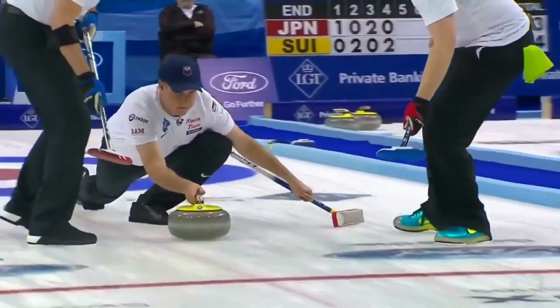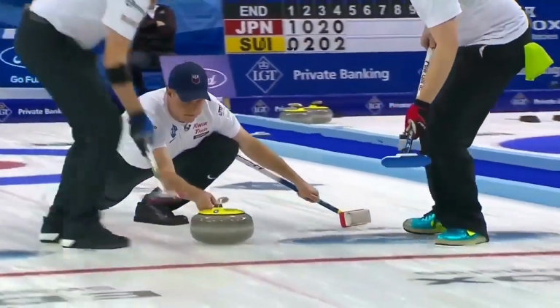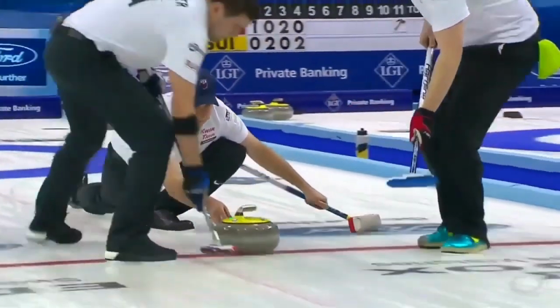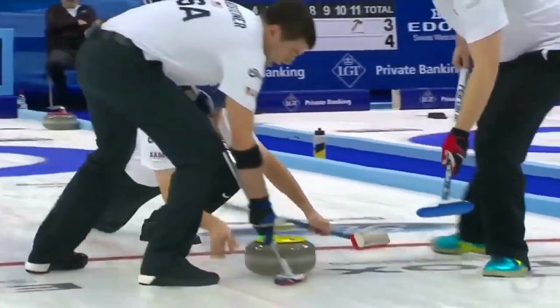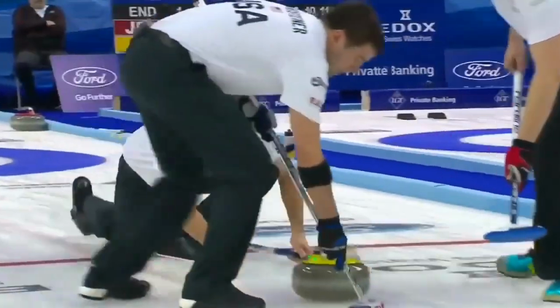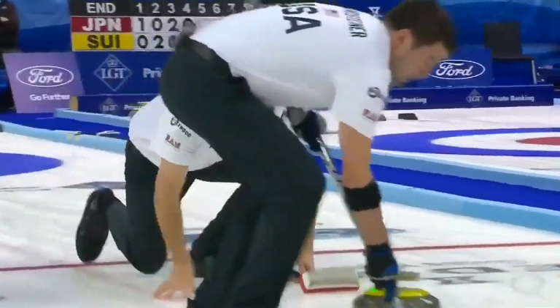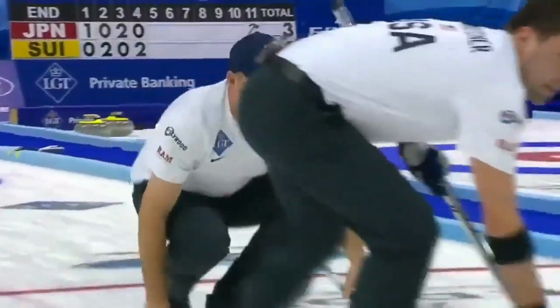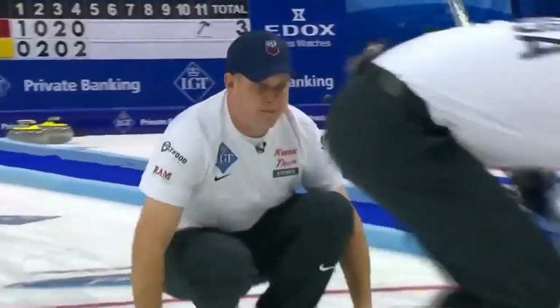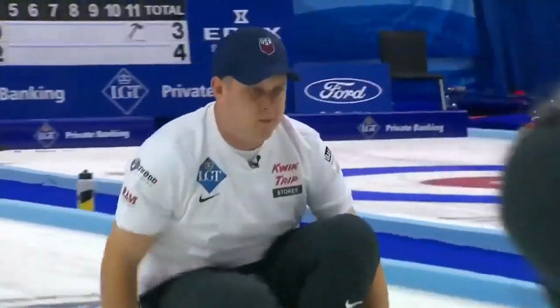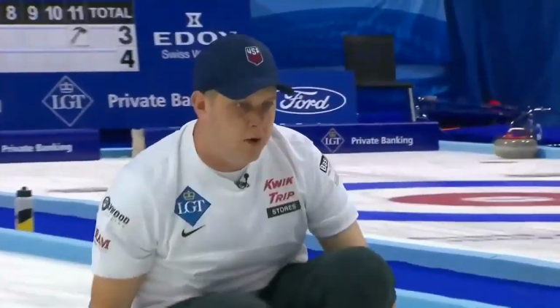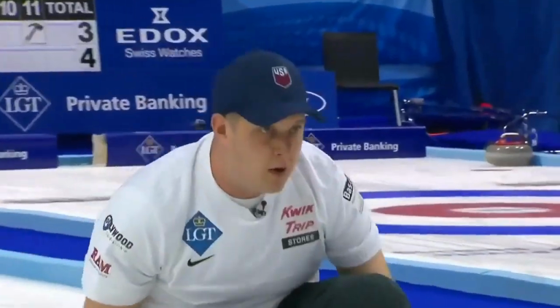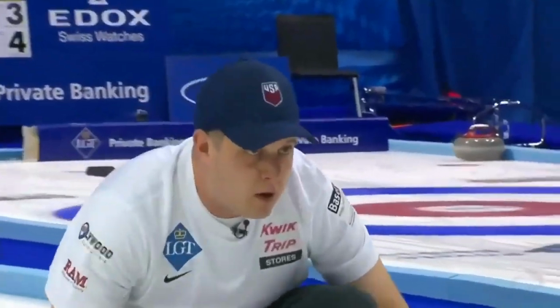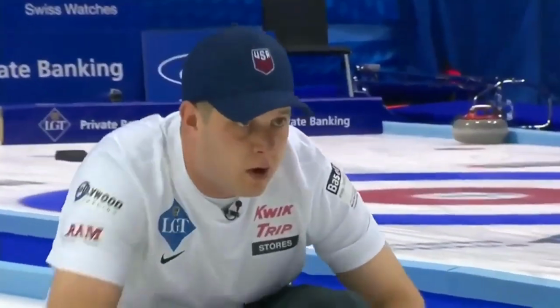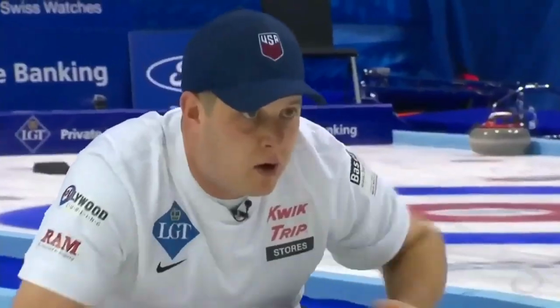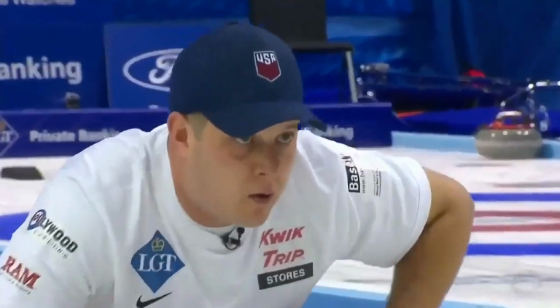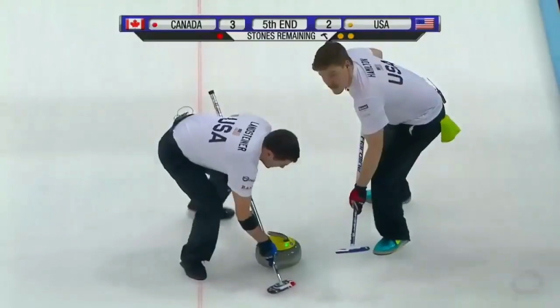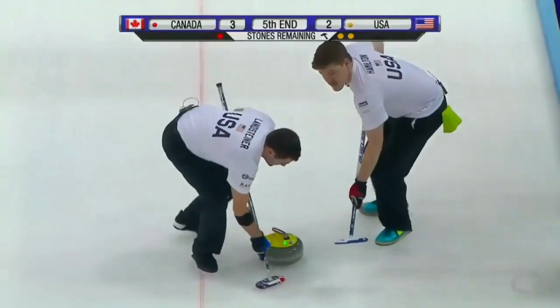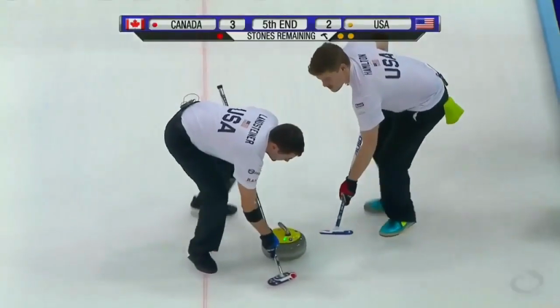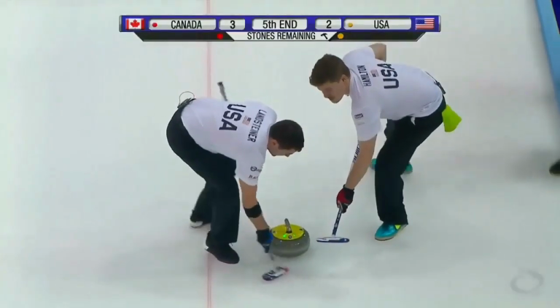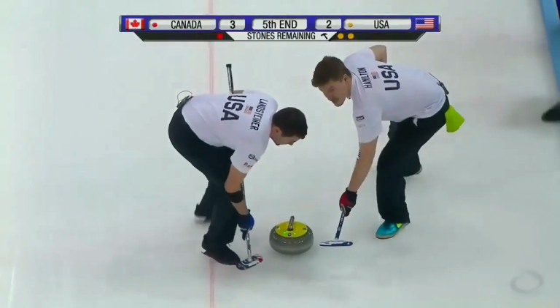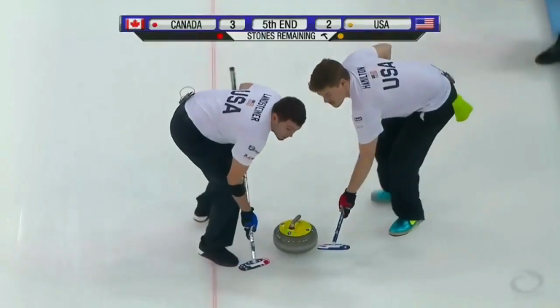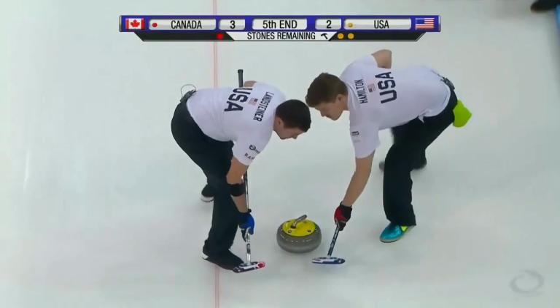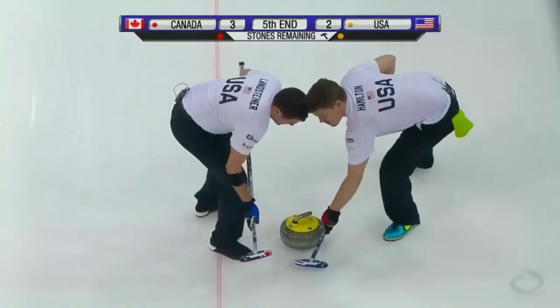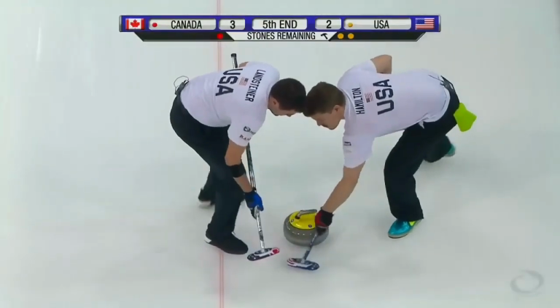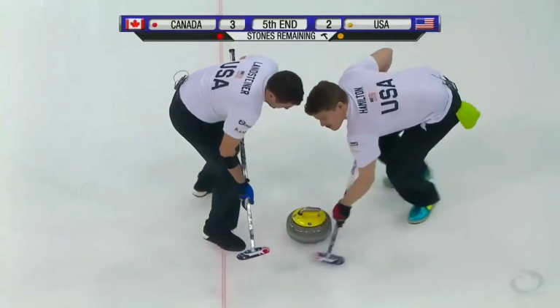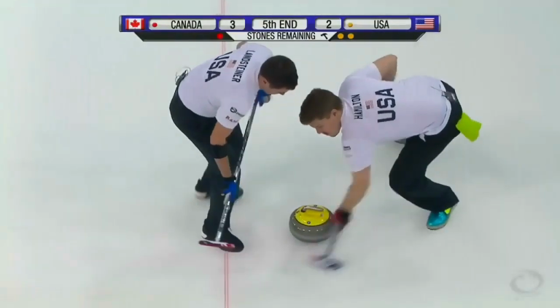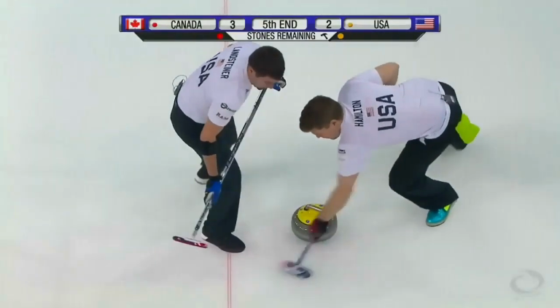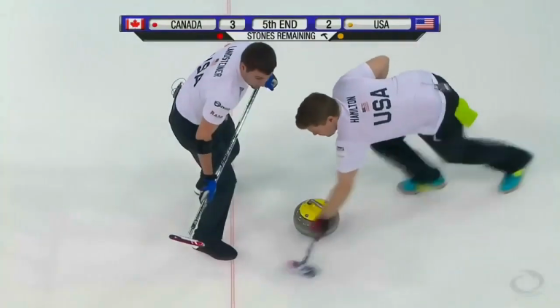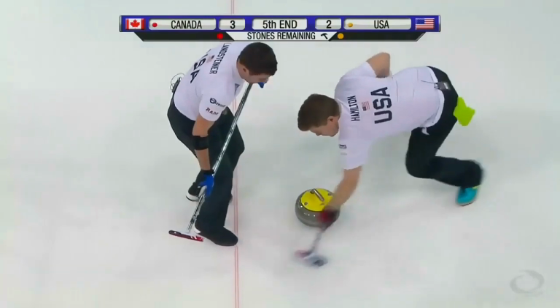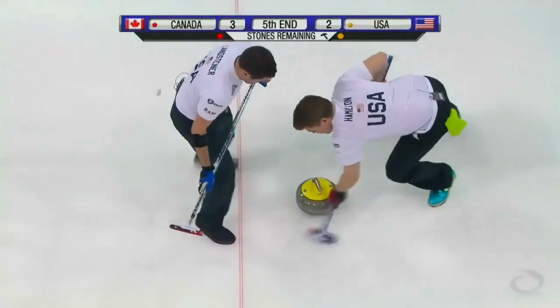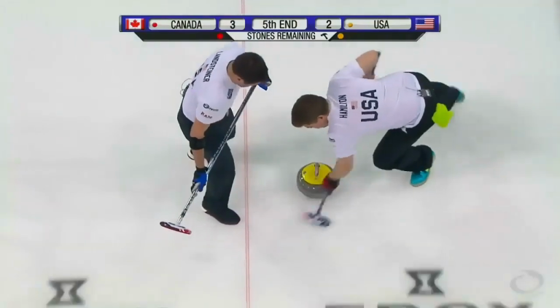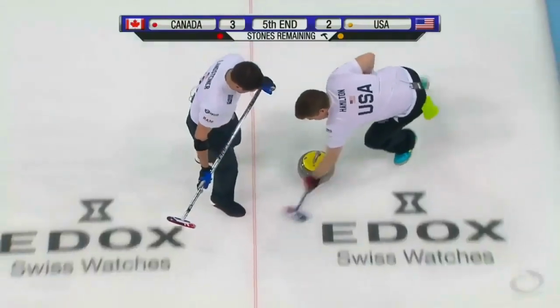That's maybe become the word of this curling year — carve. That's true, it's often said now: we can carve this in.